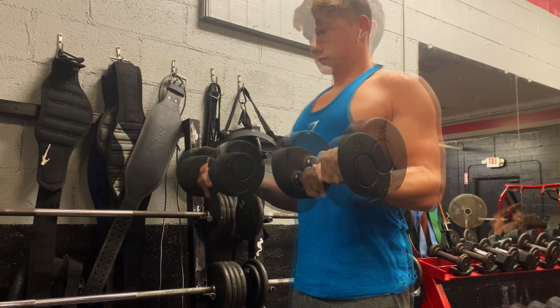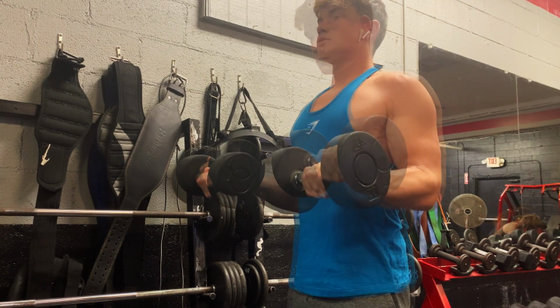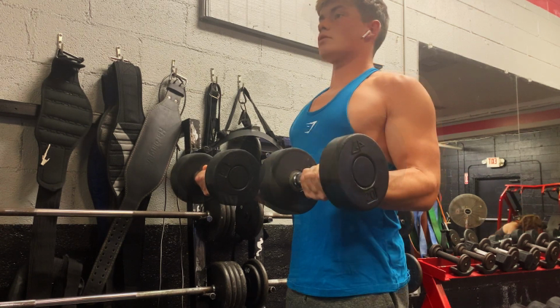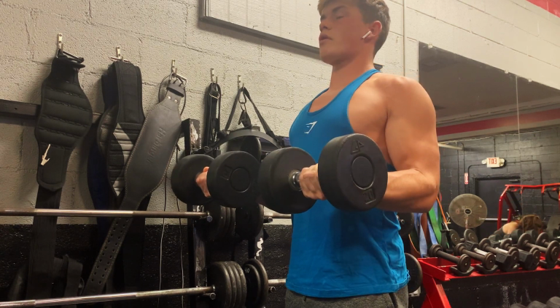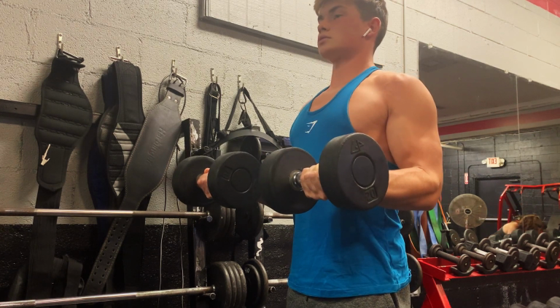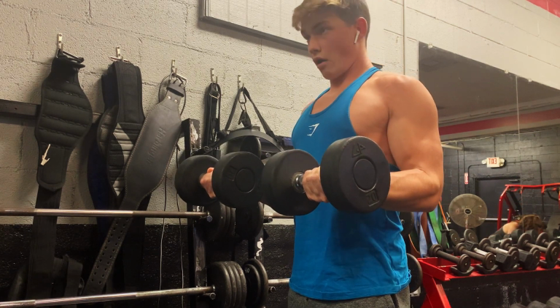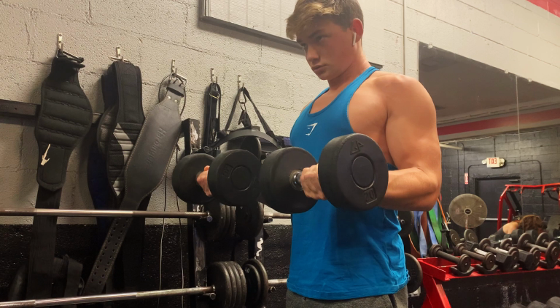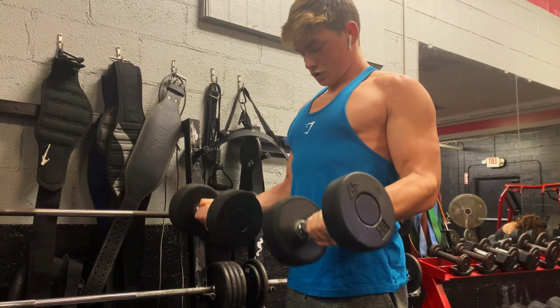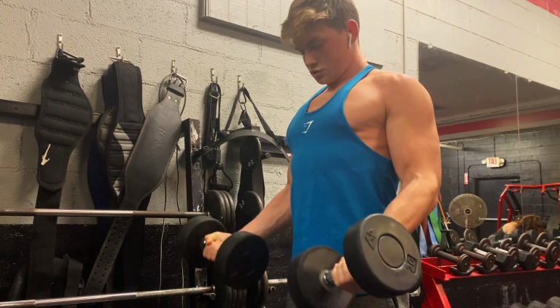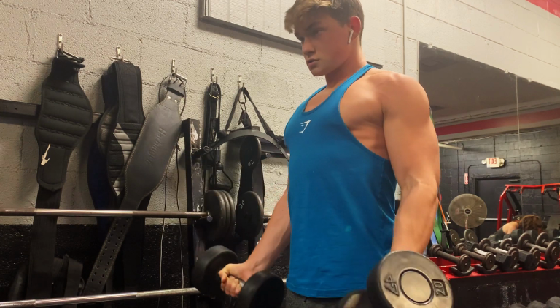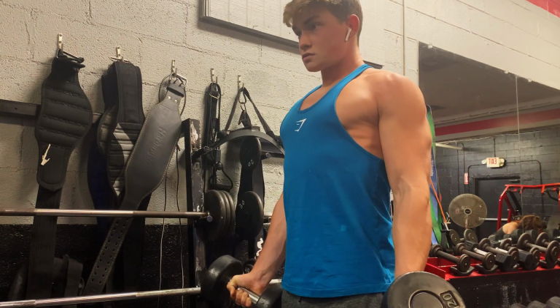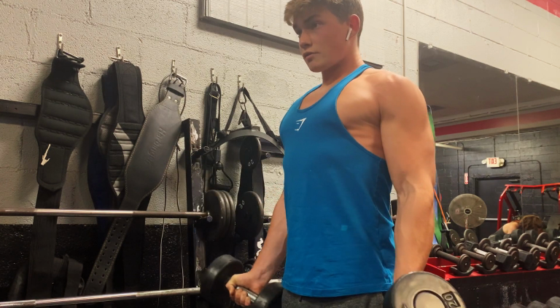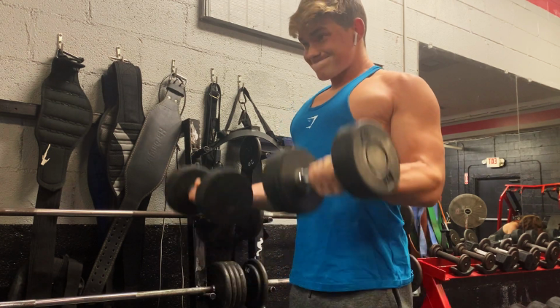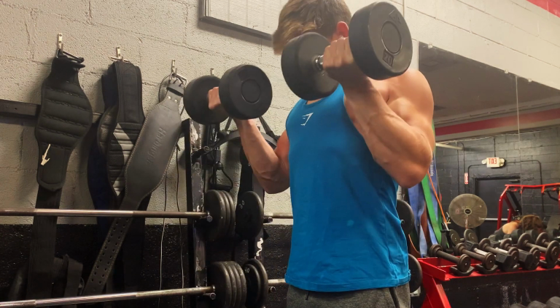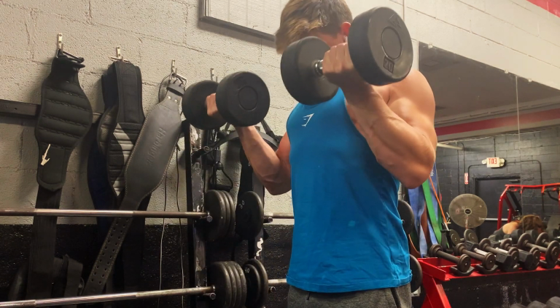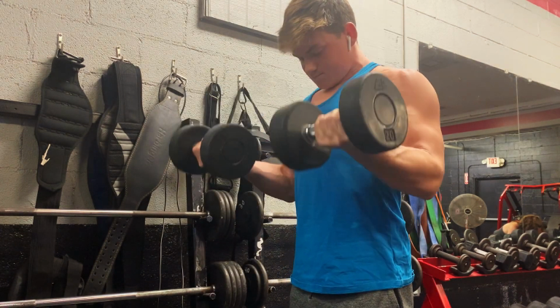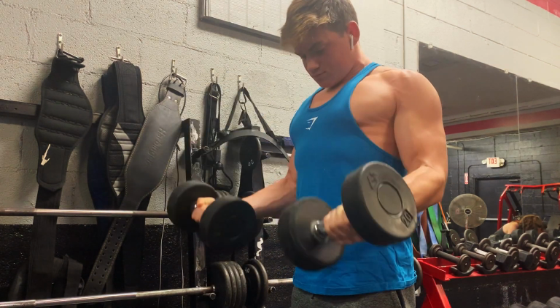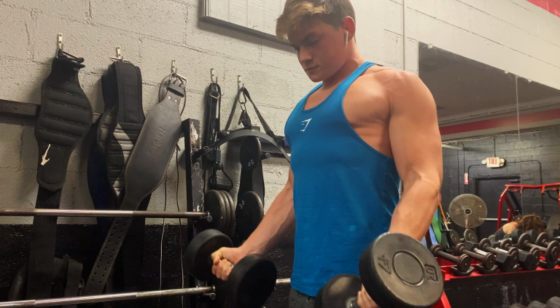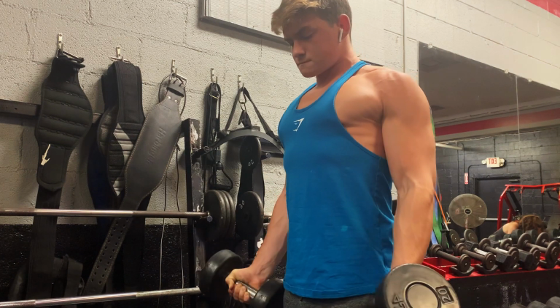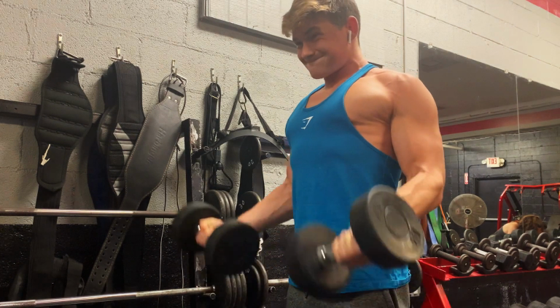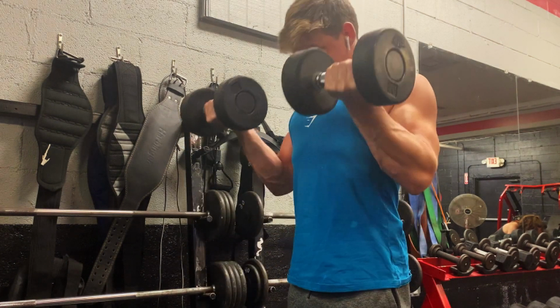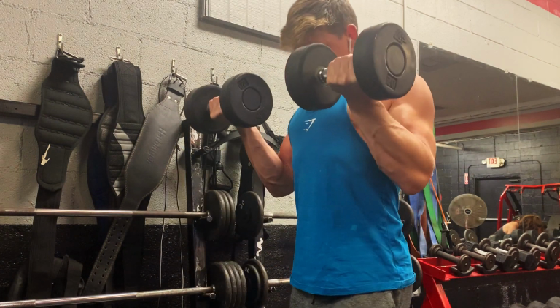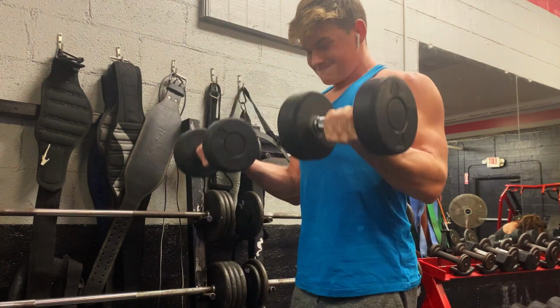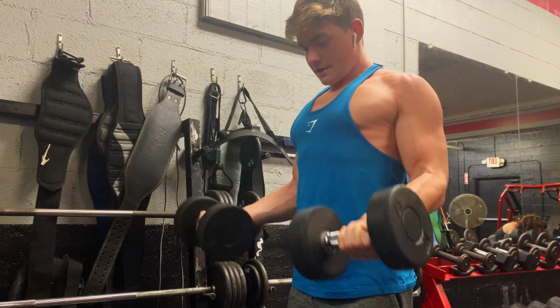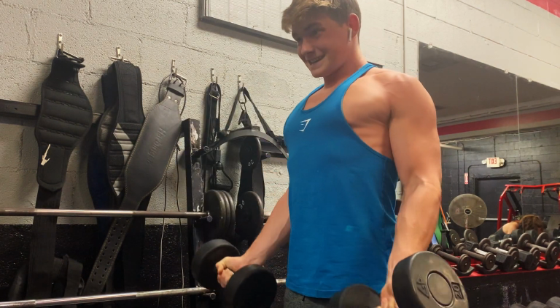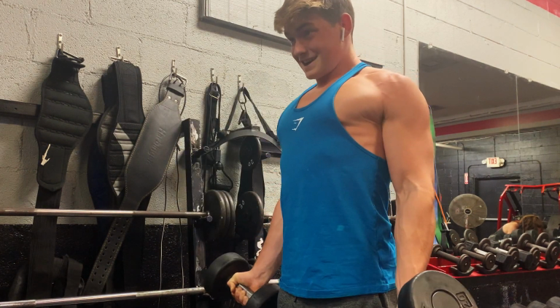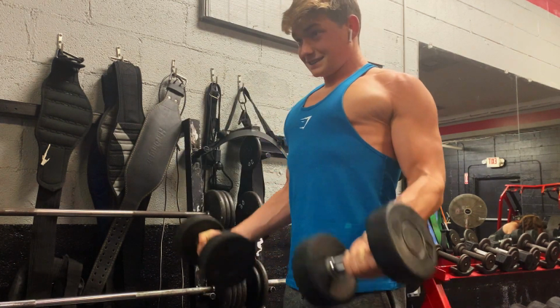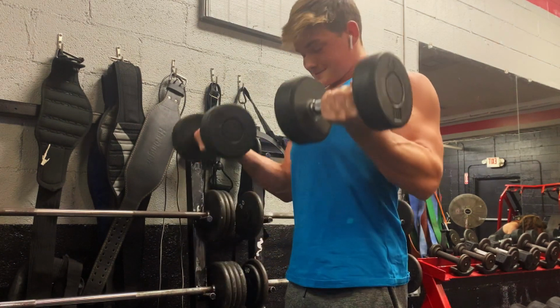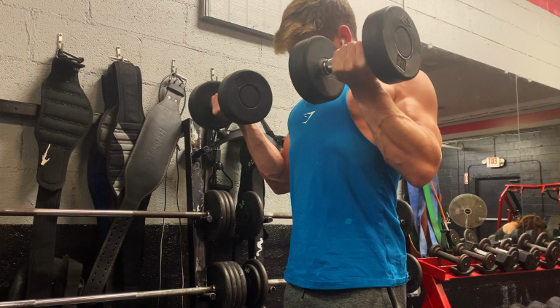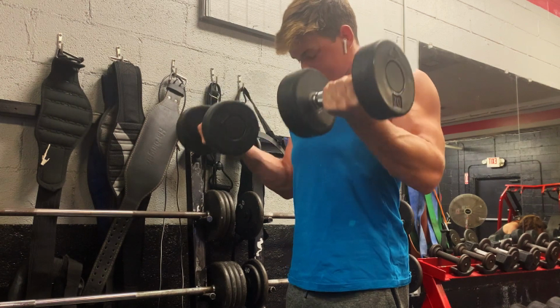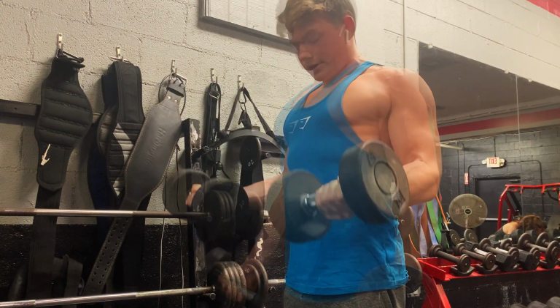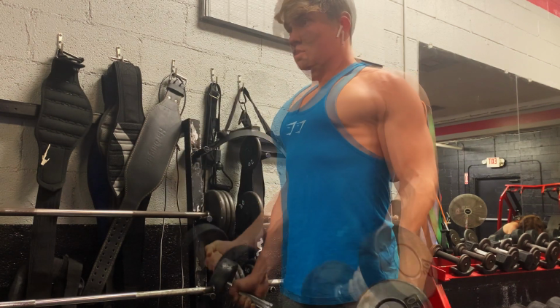Second exercise here is just a standing dumbbell curl, just using 20 pound dumbbells, lightweight once again. I start each set off with a 30 second iso hold, followed by around 15 reps. Did around three sets, taking each set to failure.